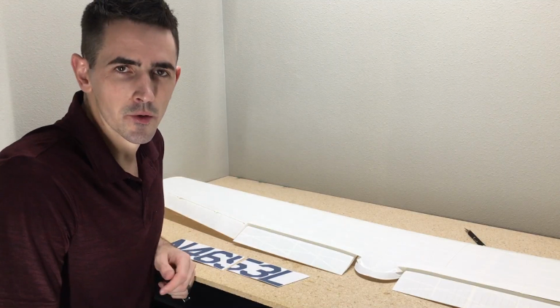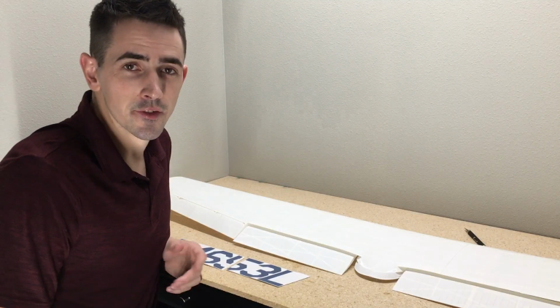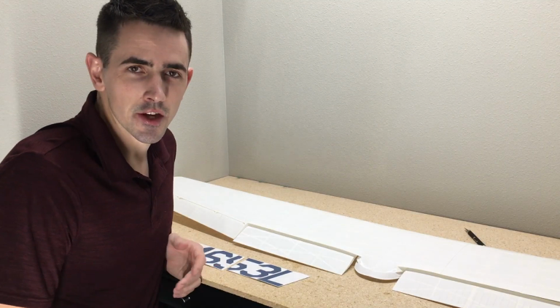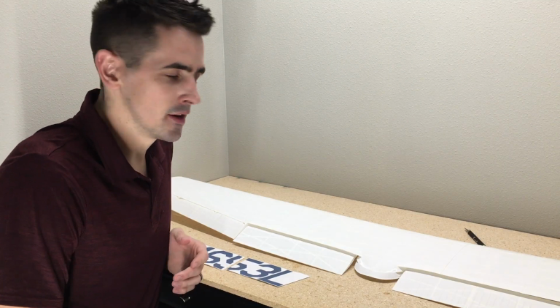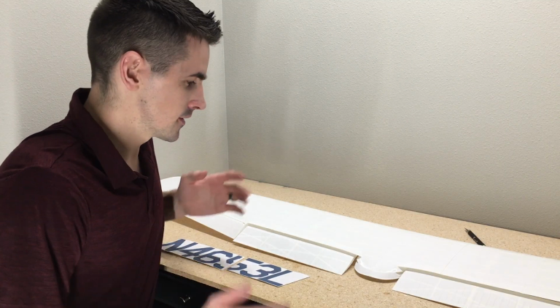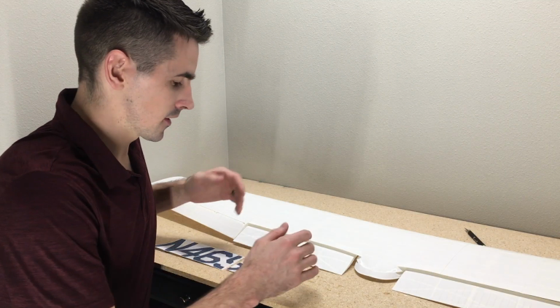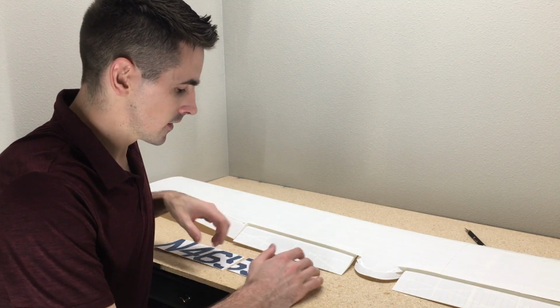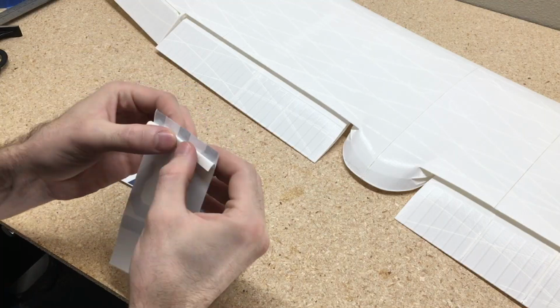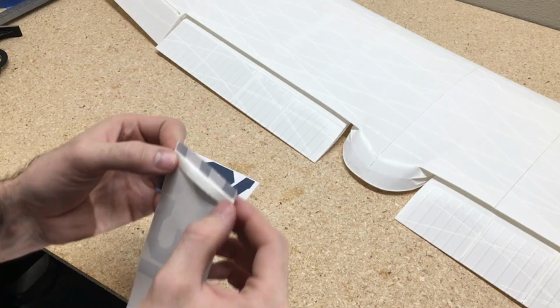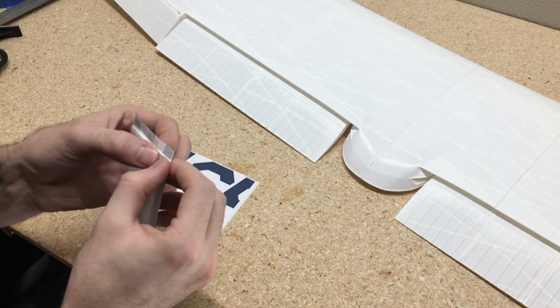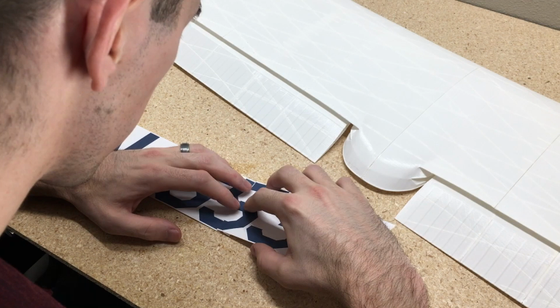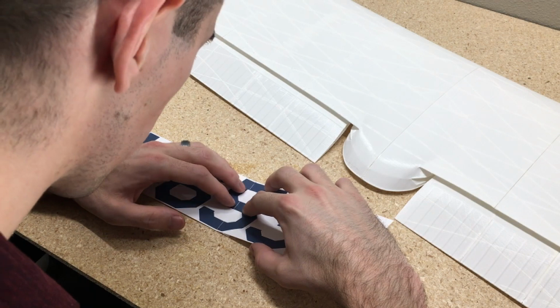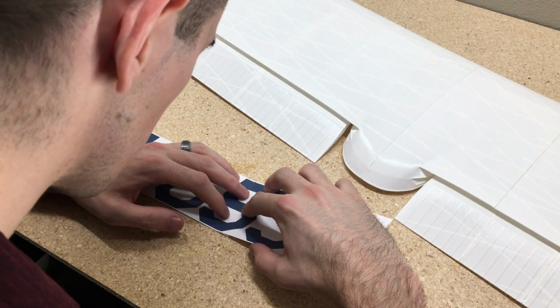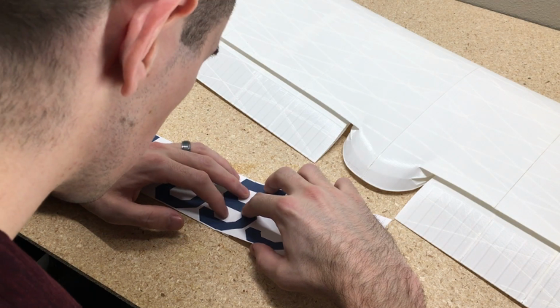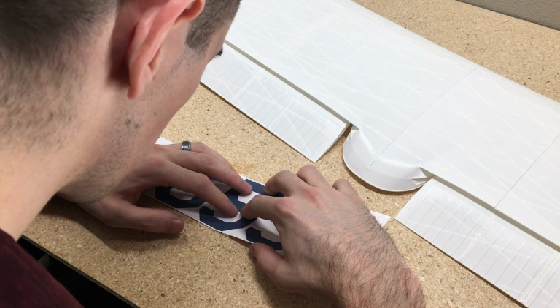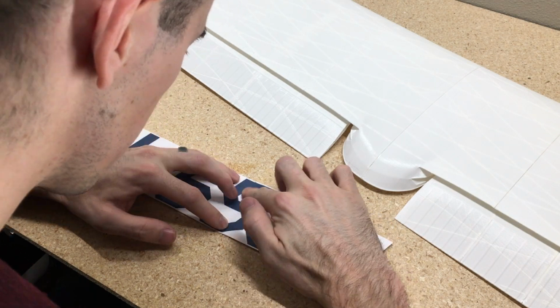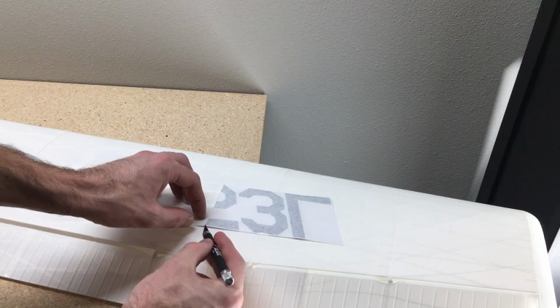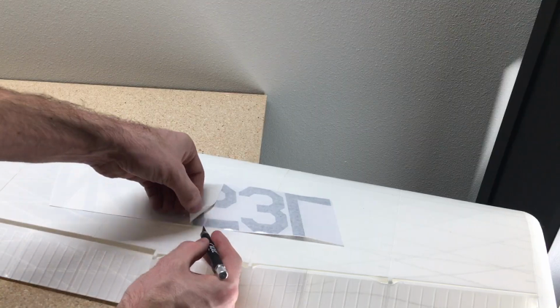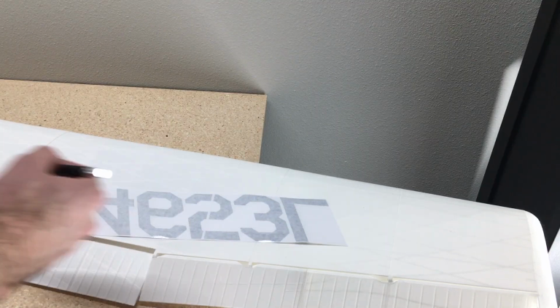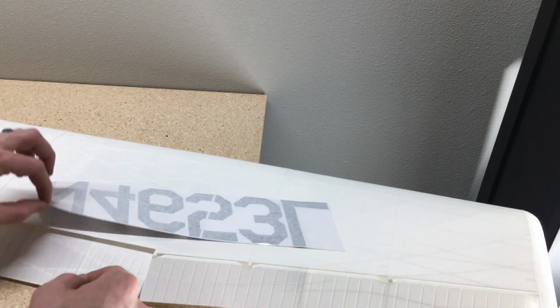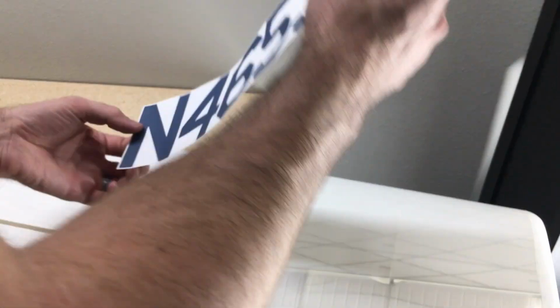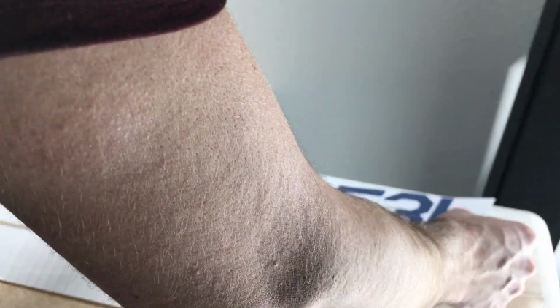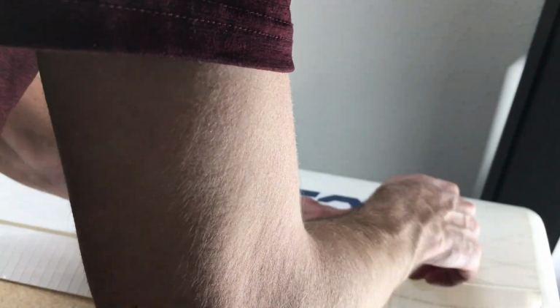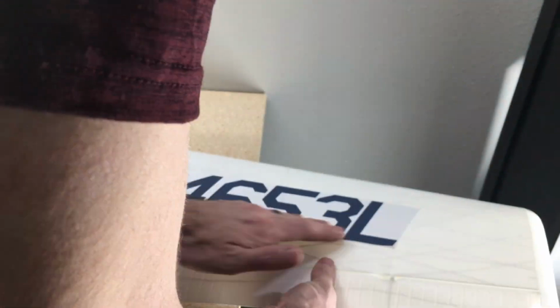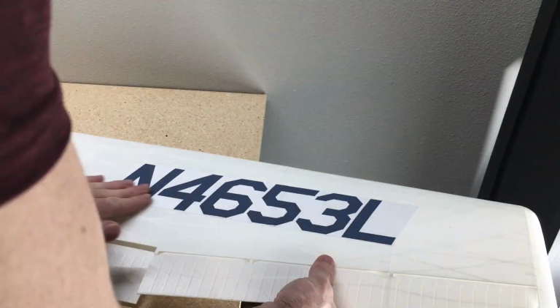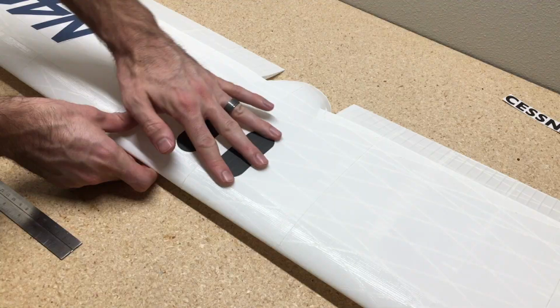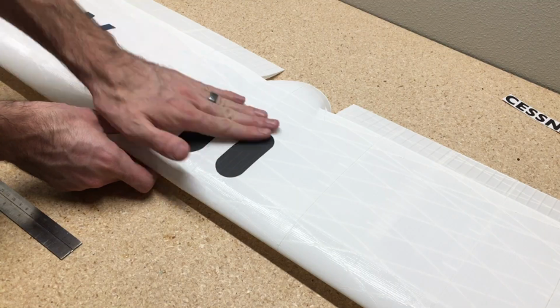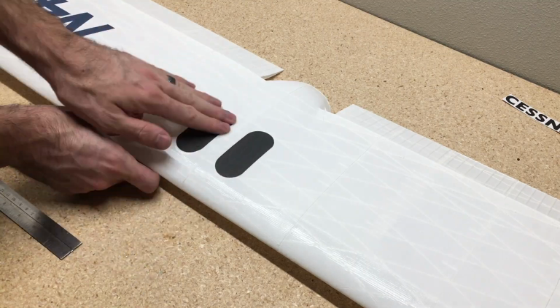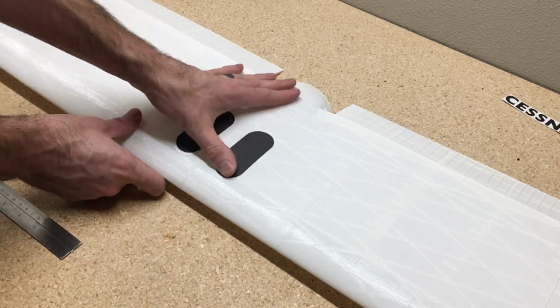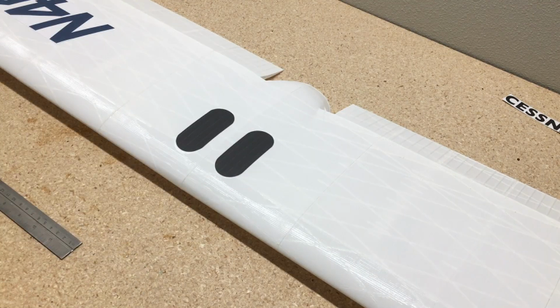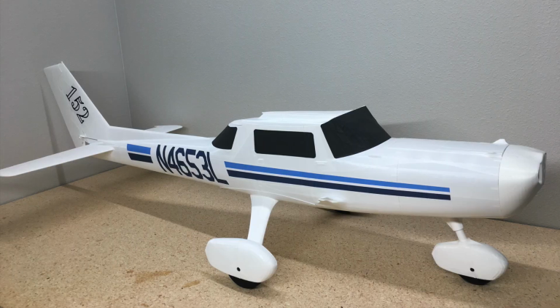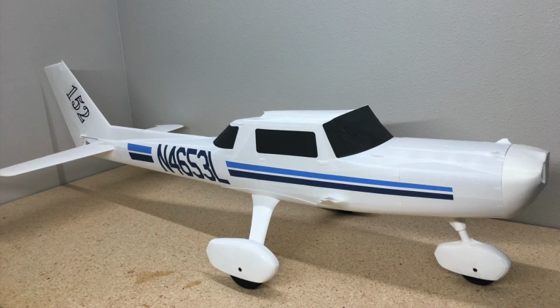Now that we've got the fuselage done, let's start working on the wing. This is the method I use for doing the decals. 3D Lab Print recommends you bring them to a decal shop and have them print them off, but this is the way you can do it at home.